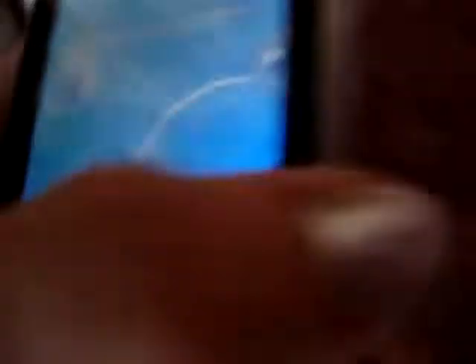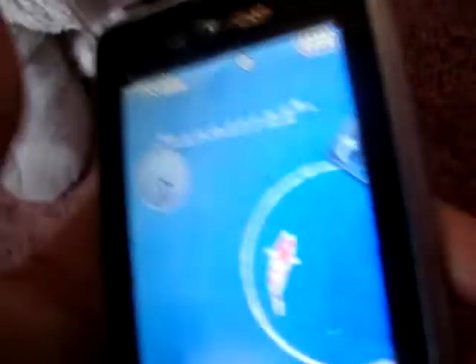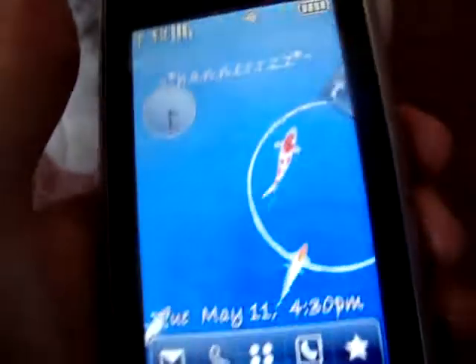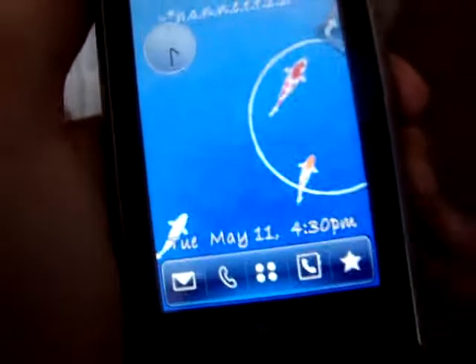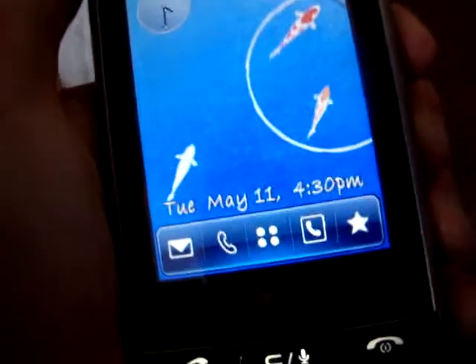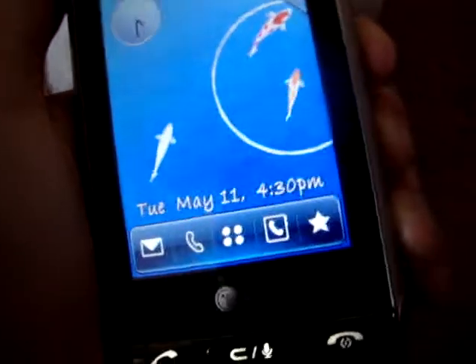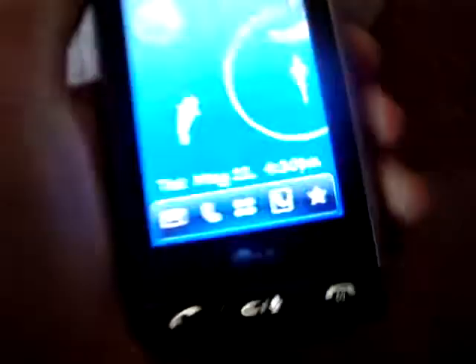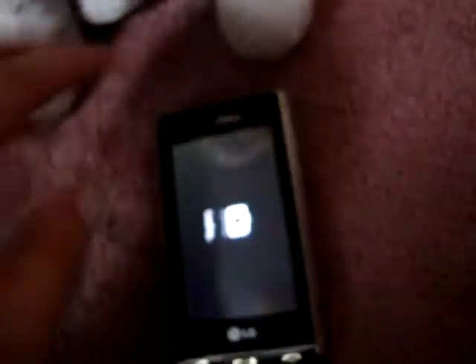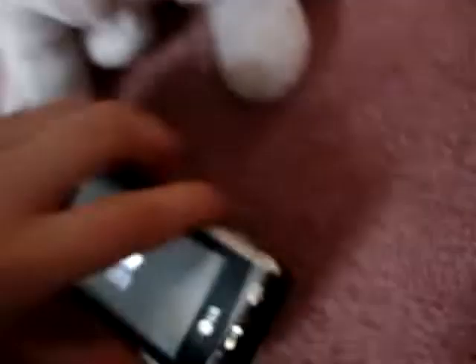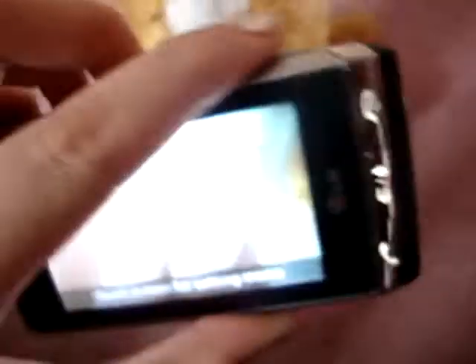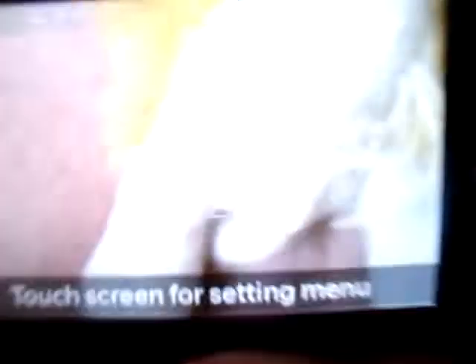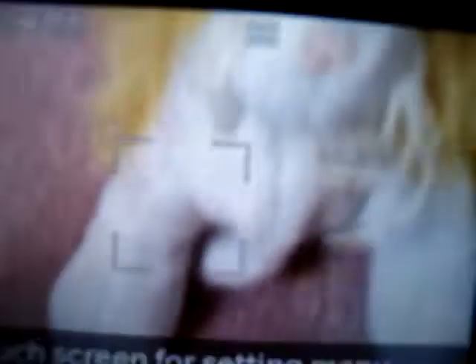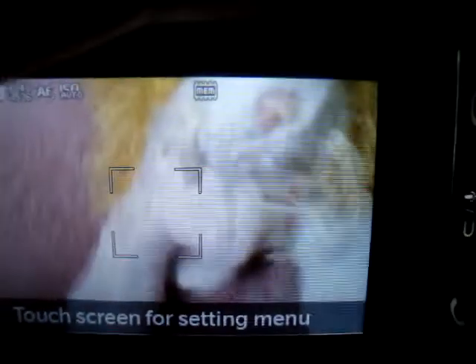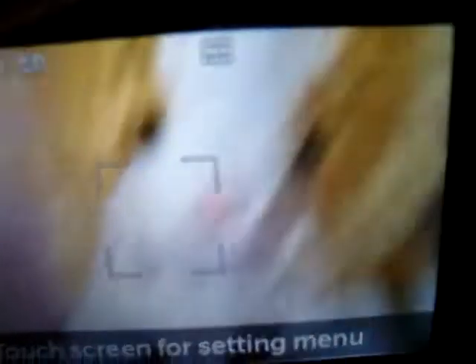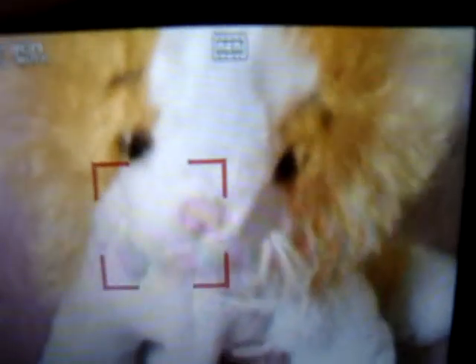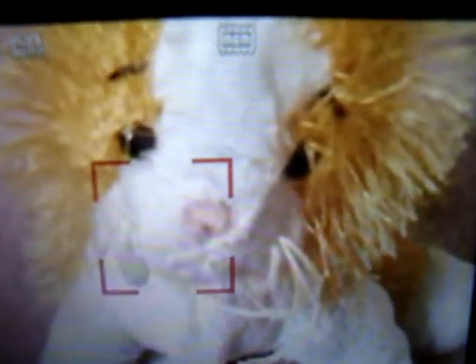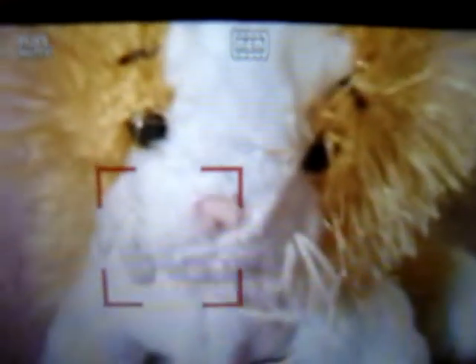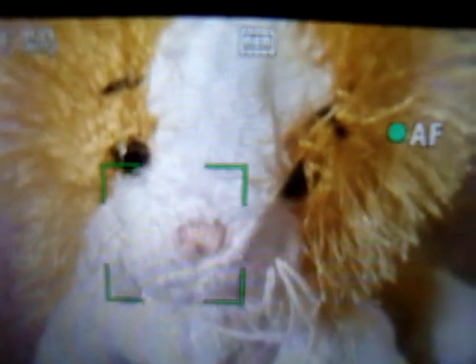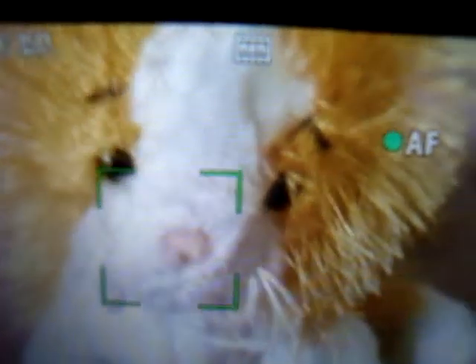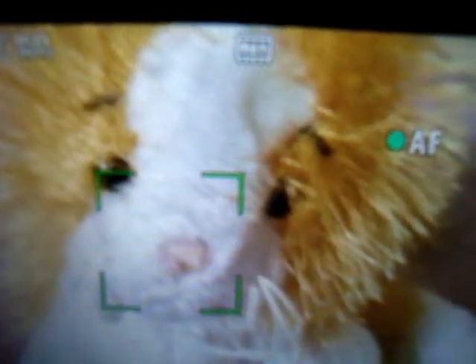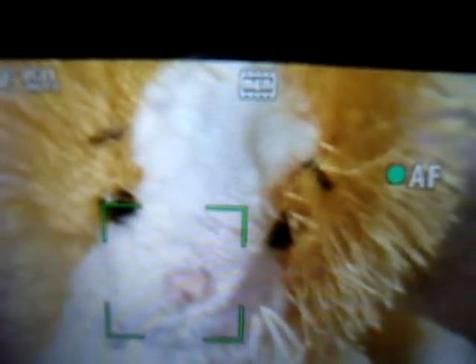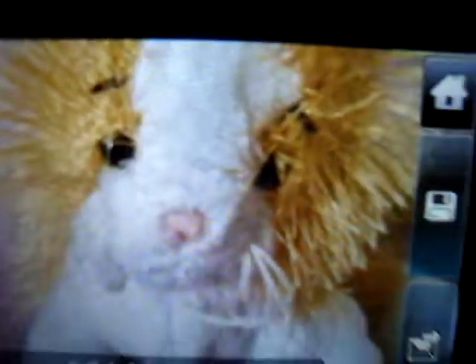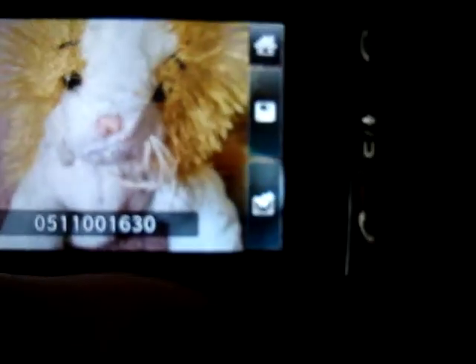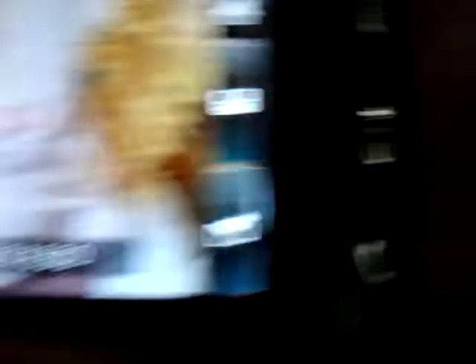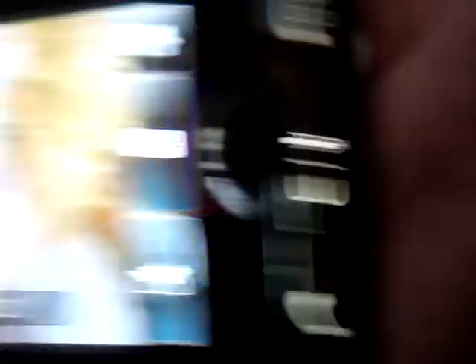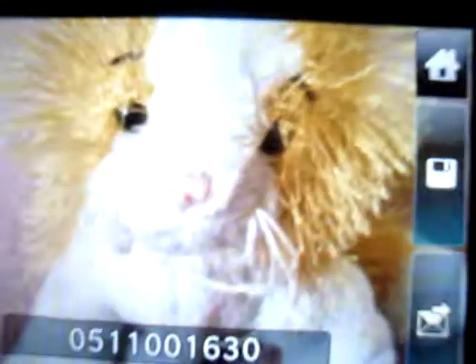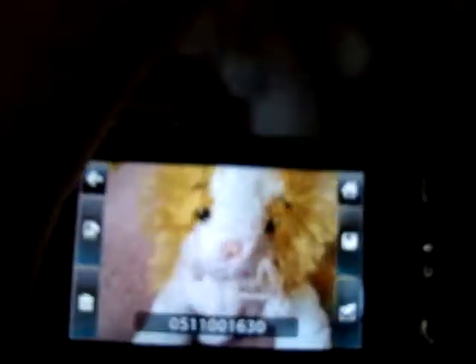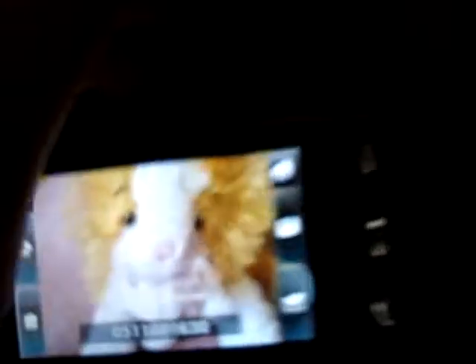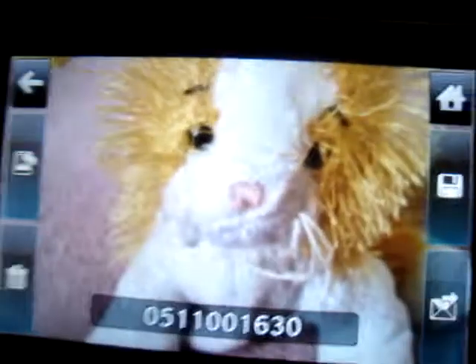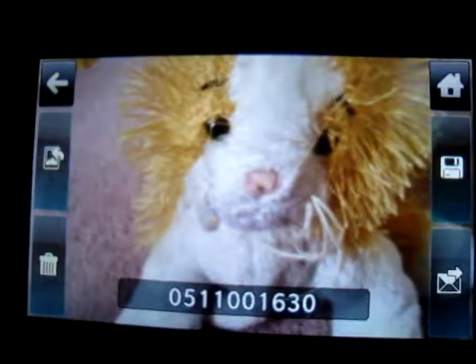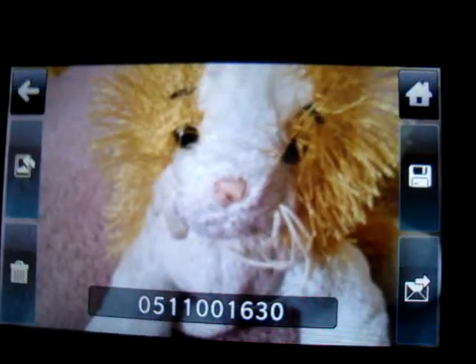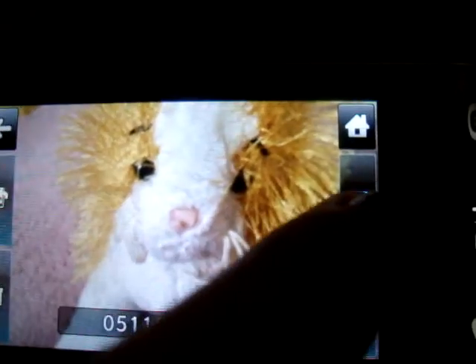I also want to show you this camera. Here's how it works — it works really nice. It takes really good pictures. It's really clear and really bright.